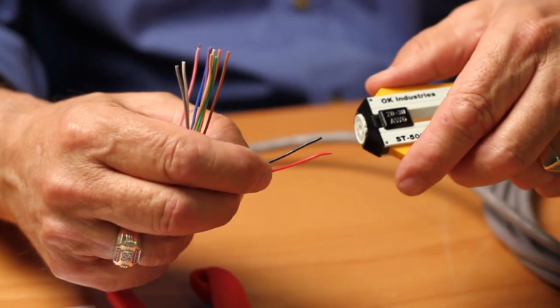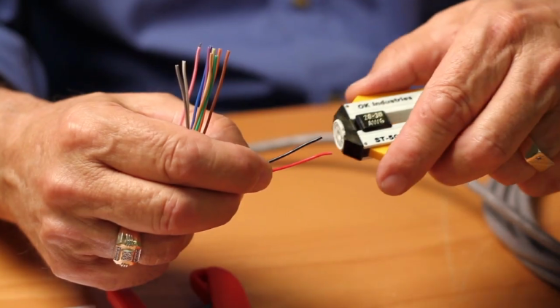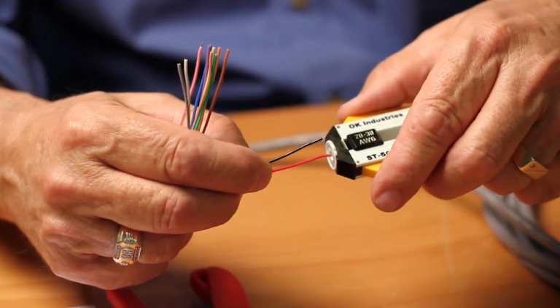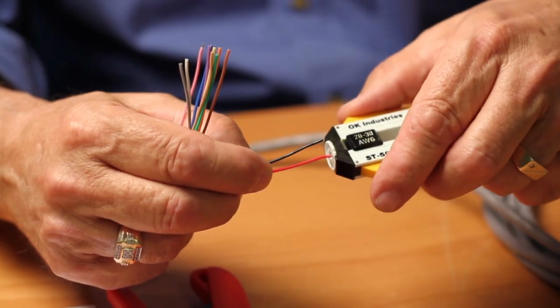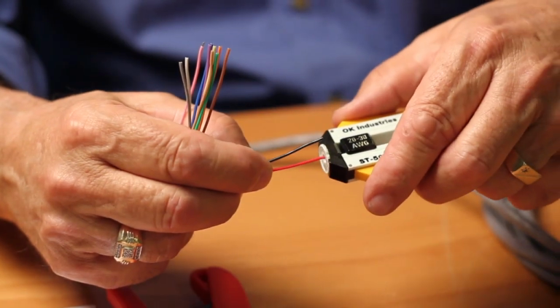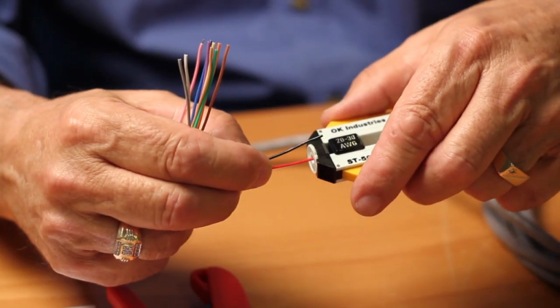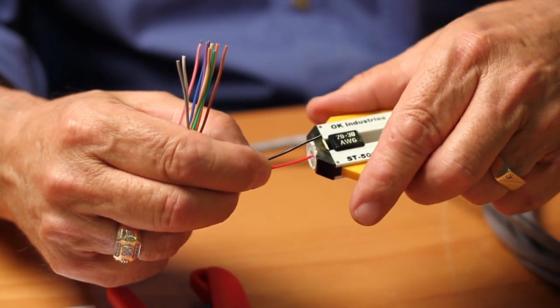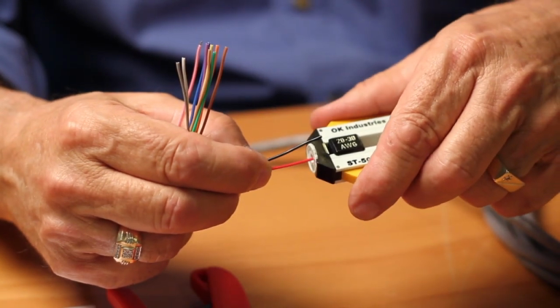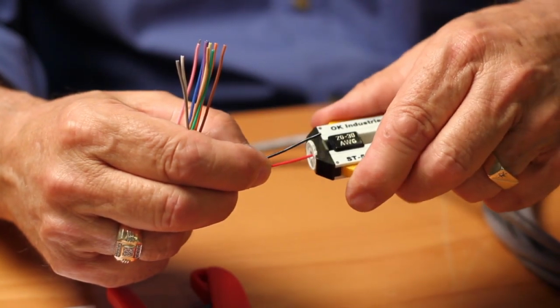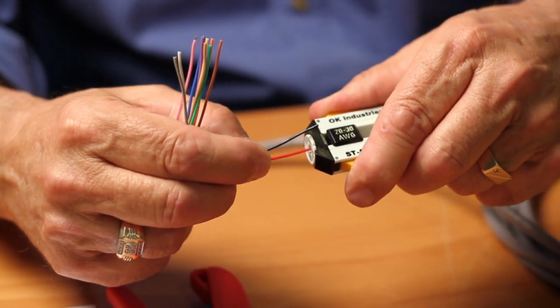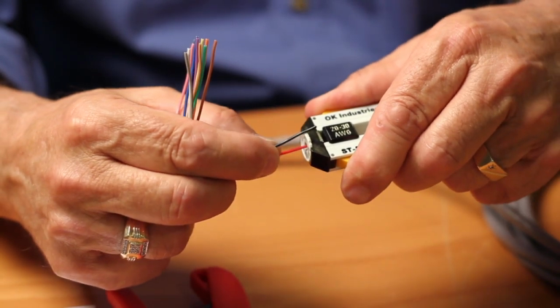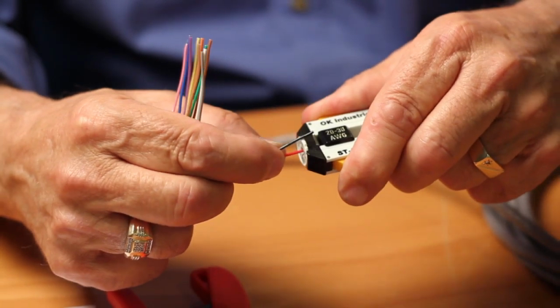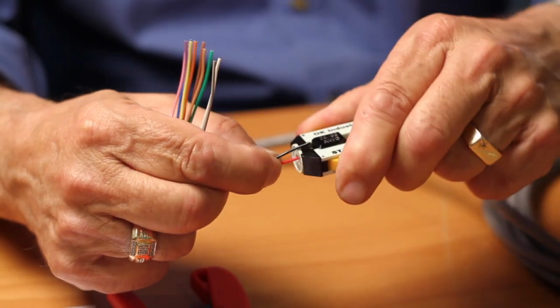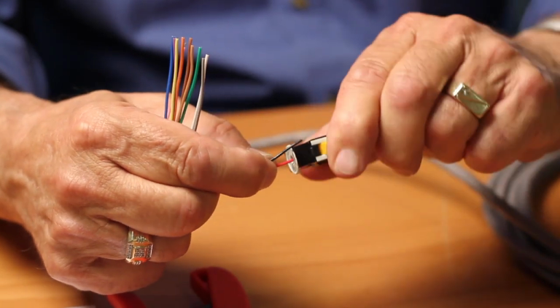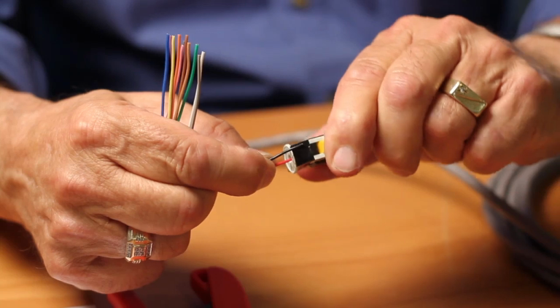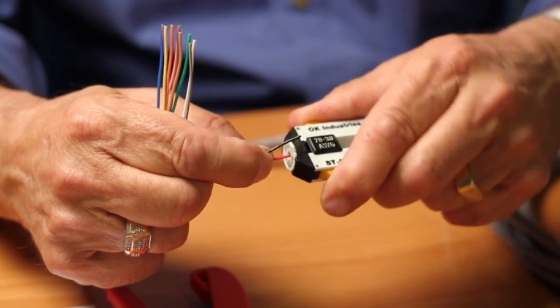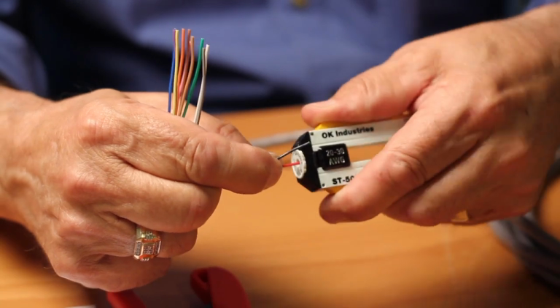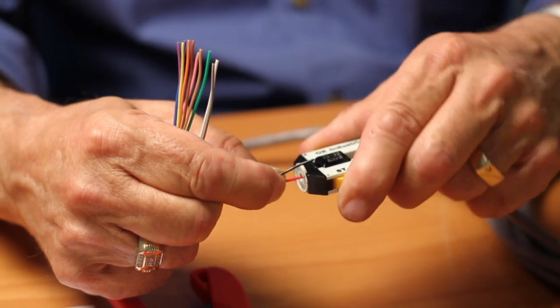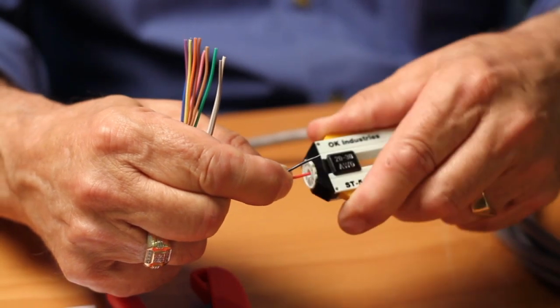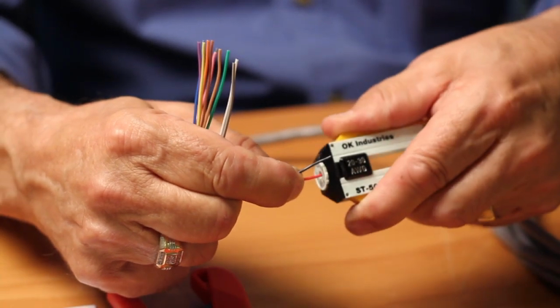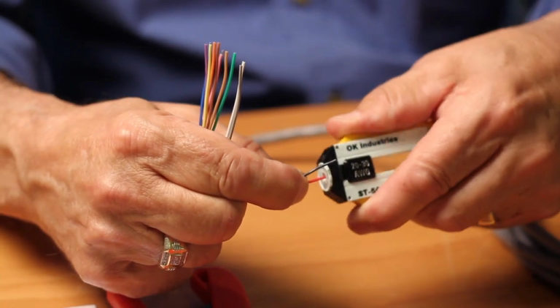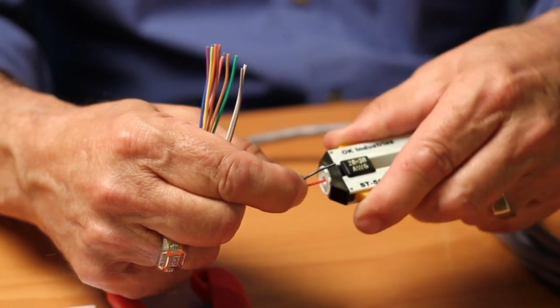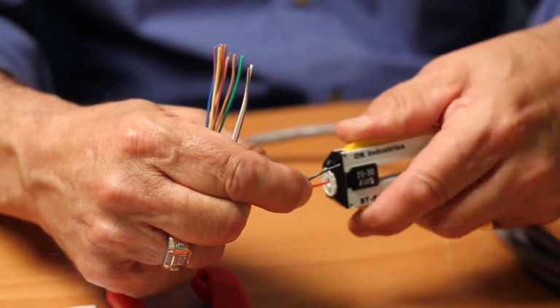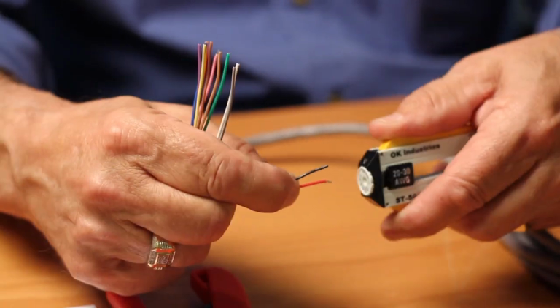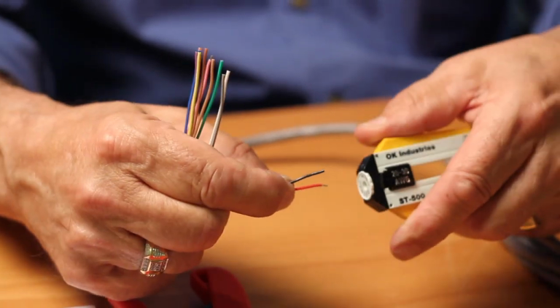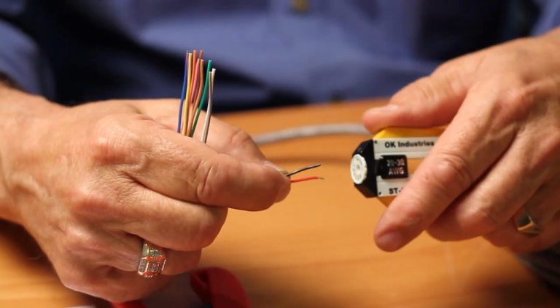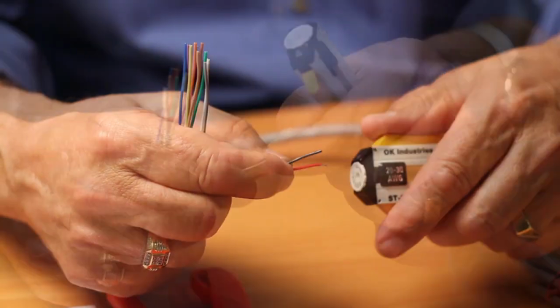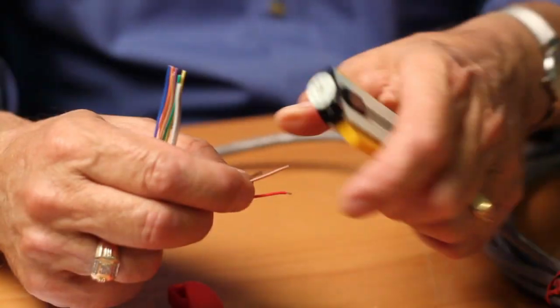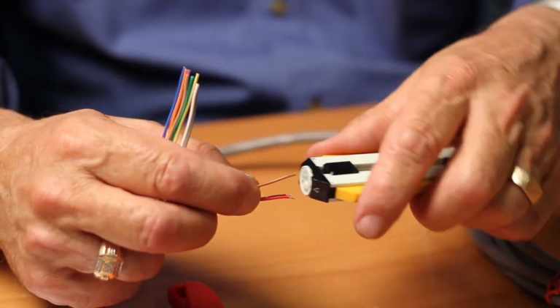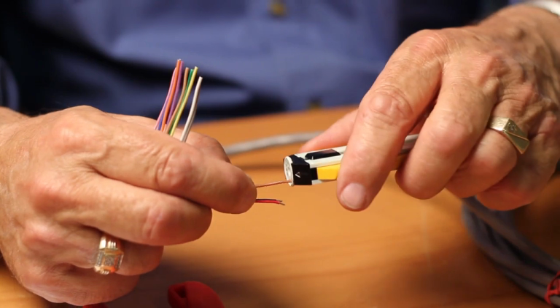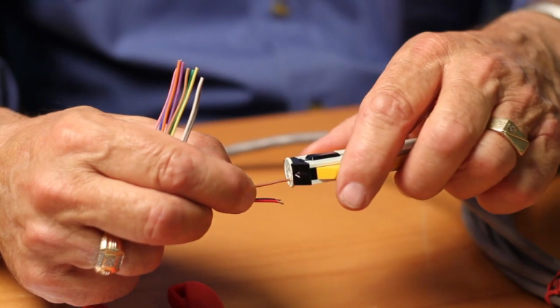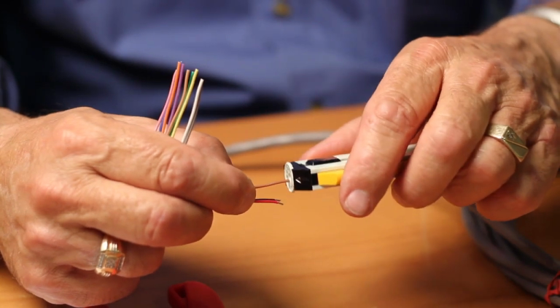First, using a good quality wire stripper, choose the gauge of wire on the wire stripper and offer it to each wire, taking care not to bare any more wire than necessary, as demonstrated.